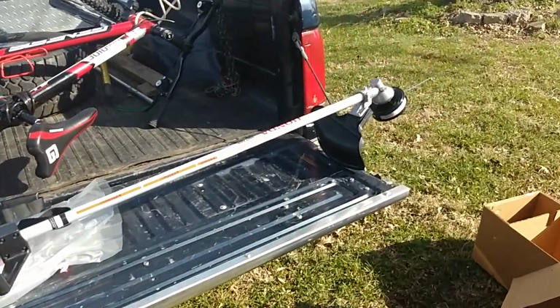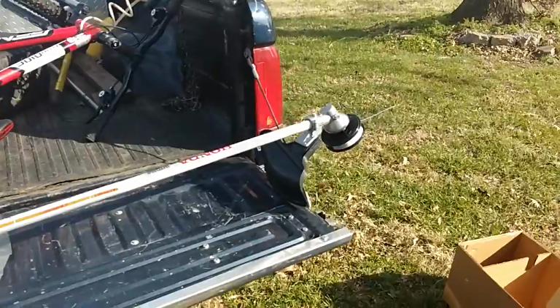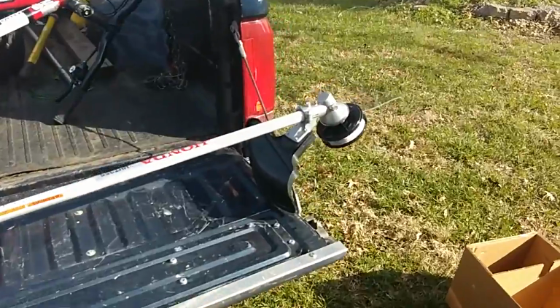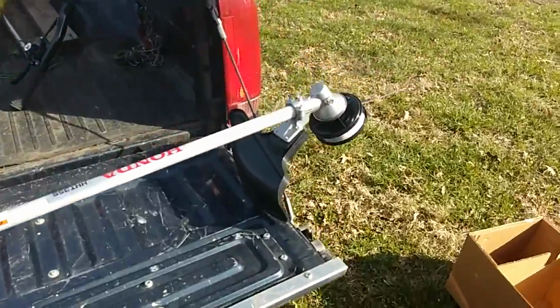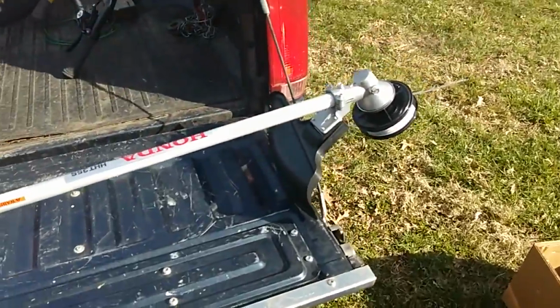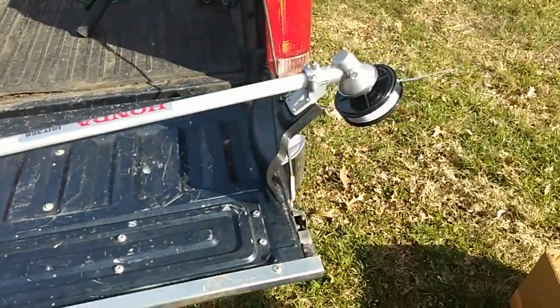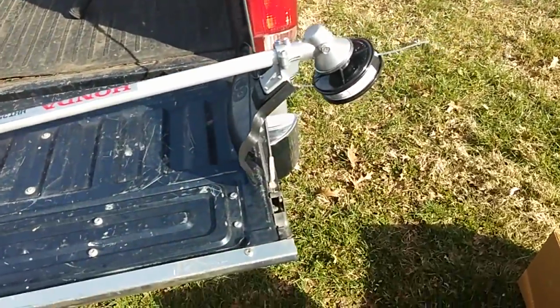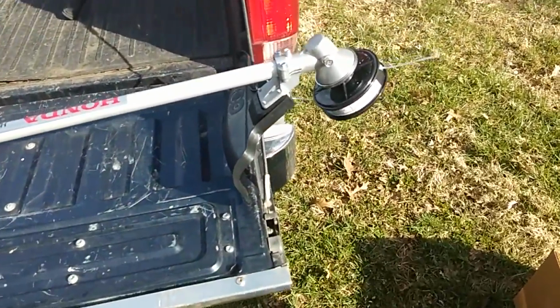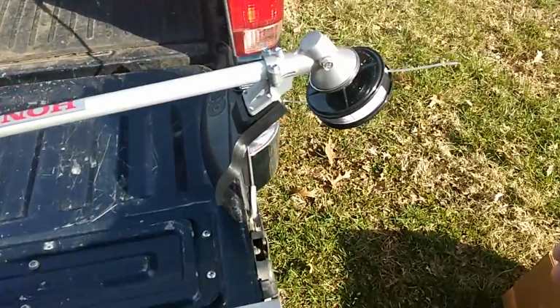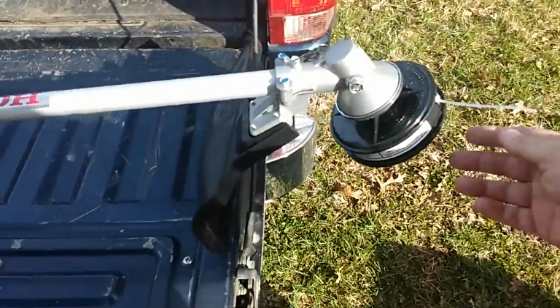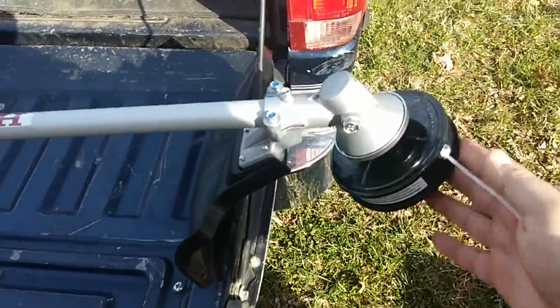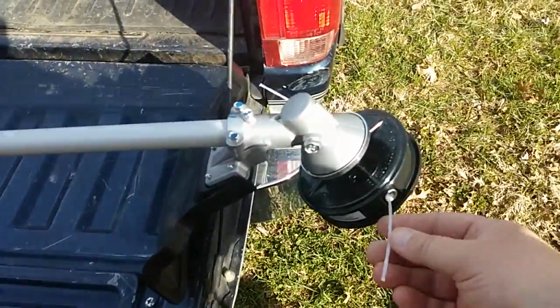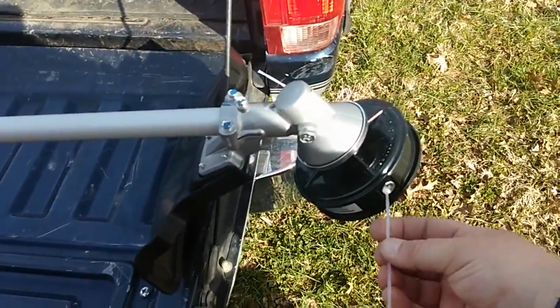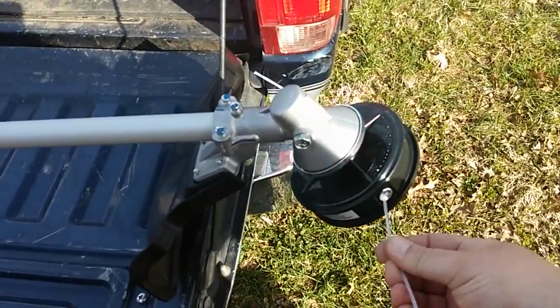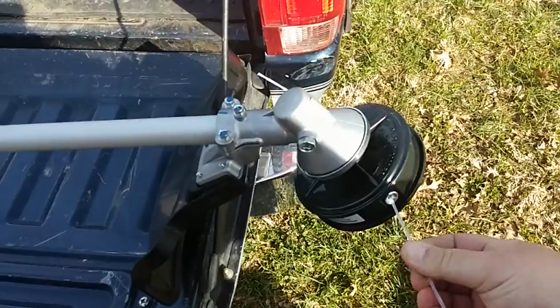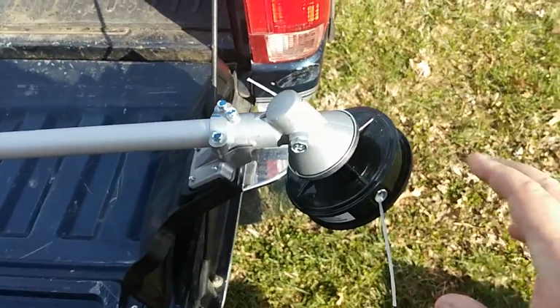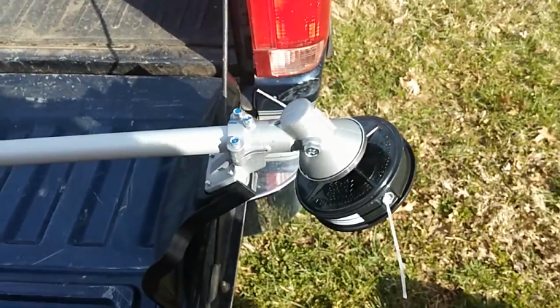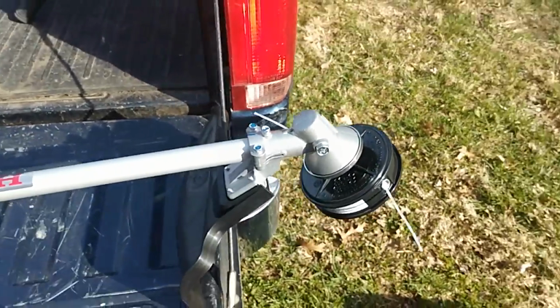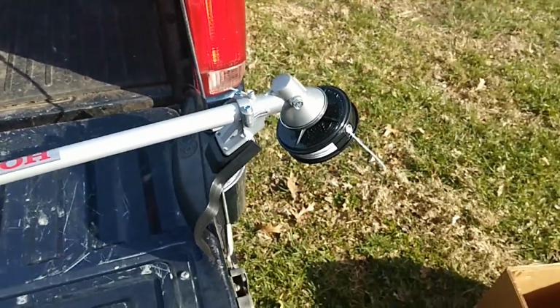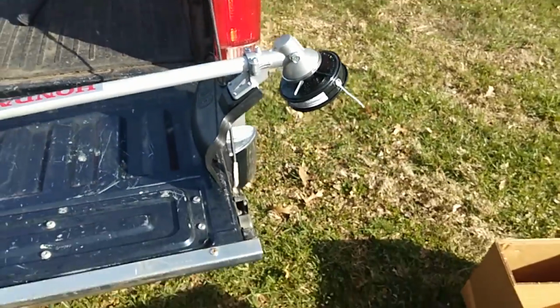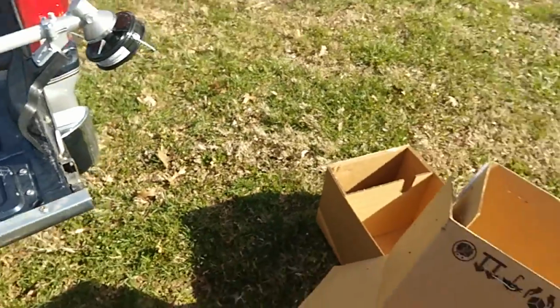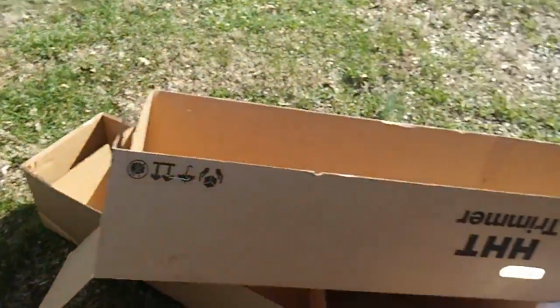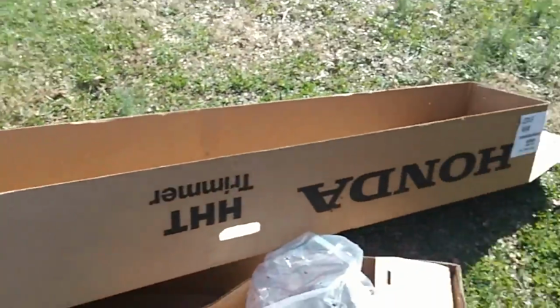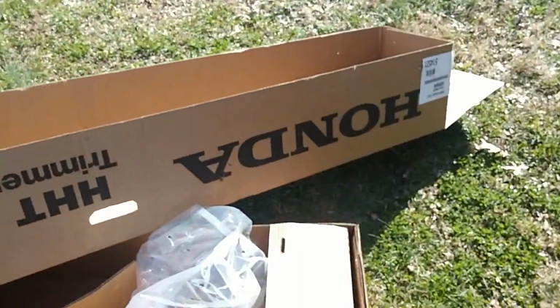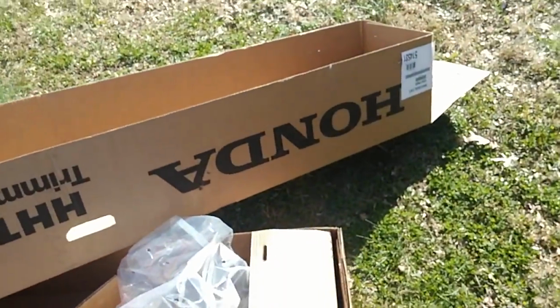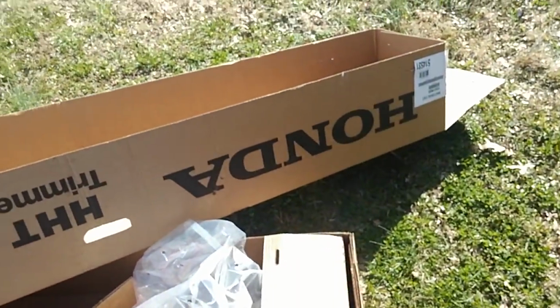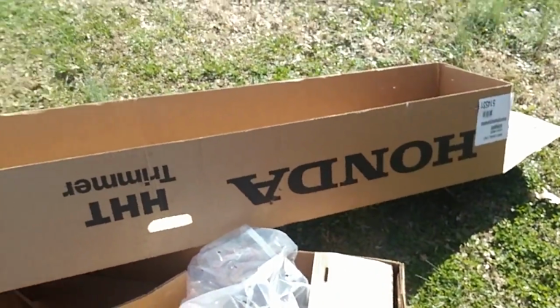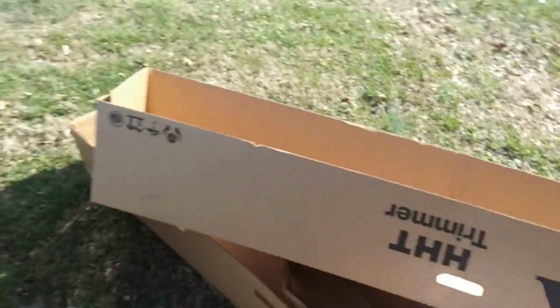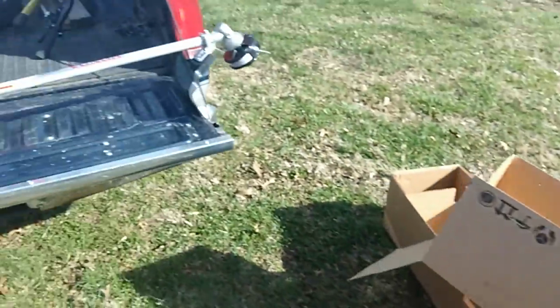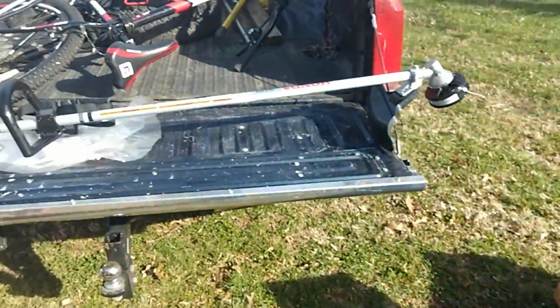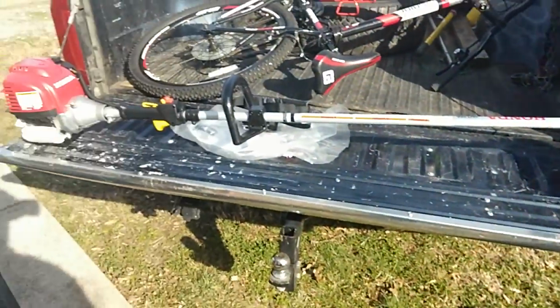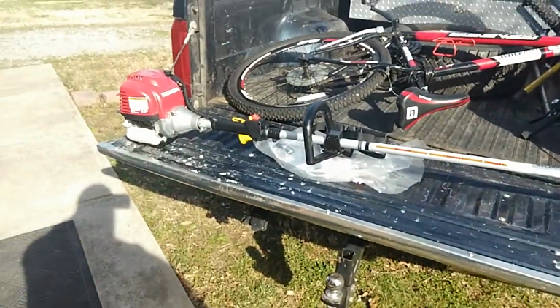I'm leaving the guard on here because I had a clutch problem with my other machine. This has a large head. I don't know about that string — I'm going to take that cap off. It's a new Honda GX35 unboxing, first run.